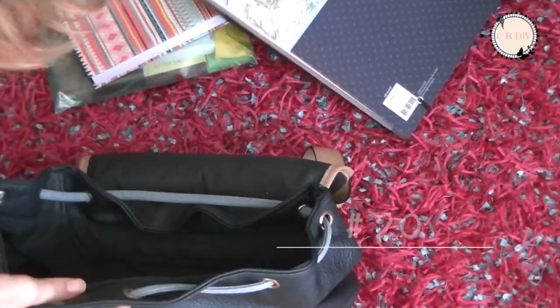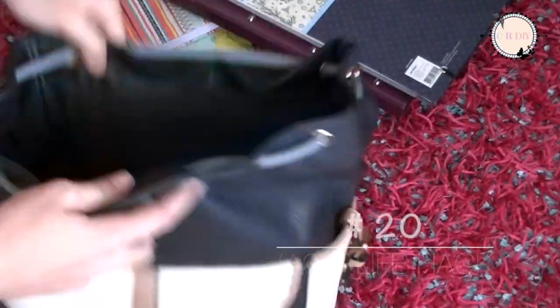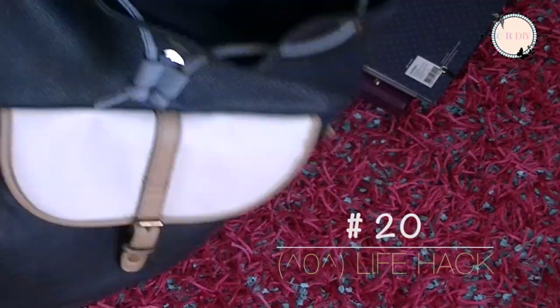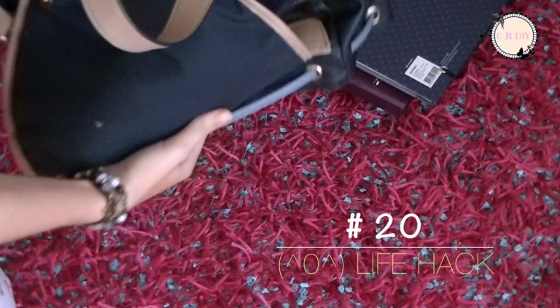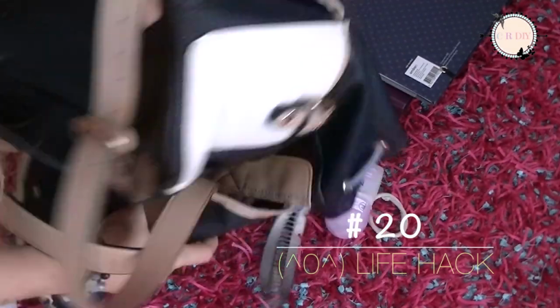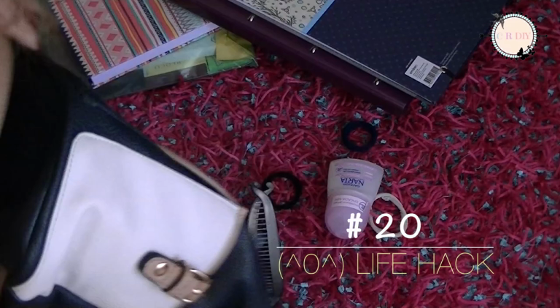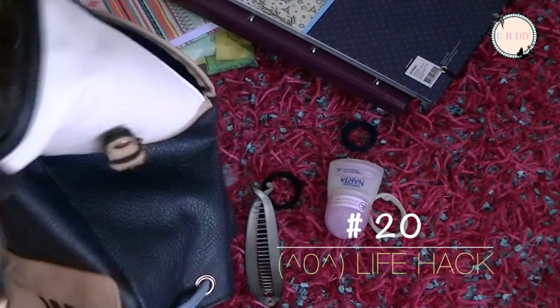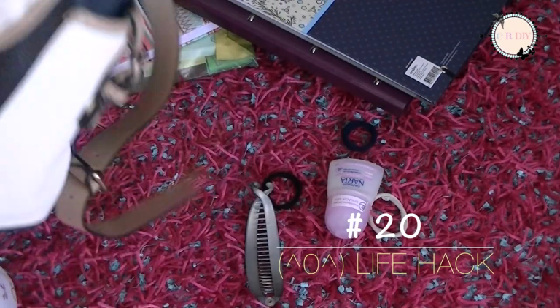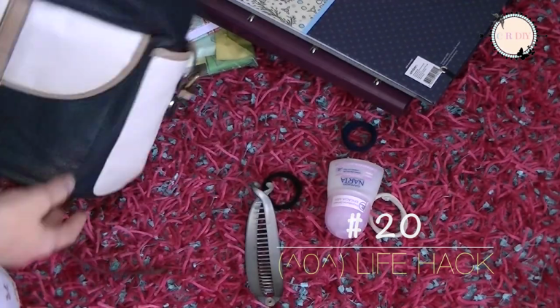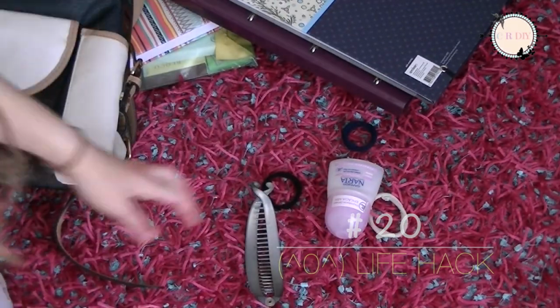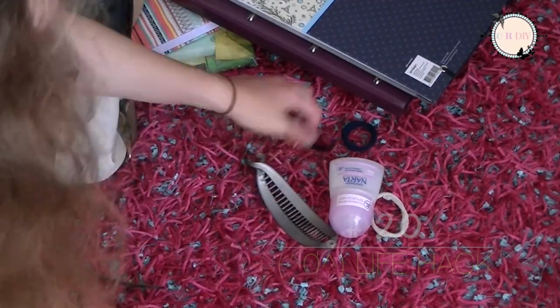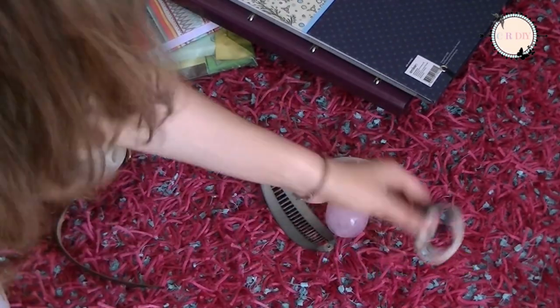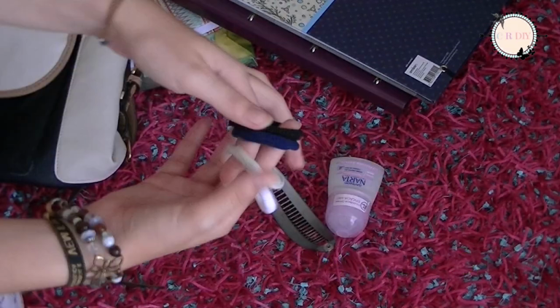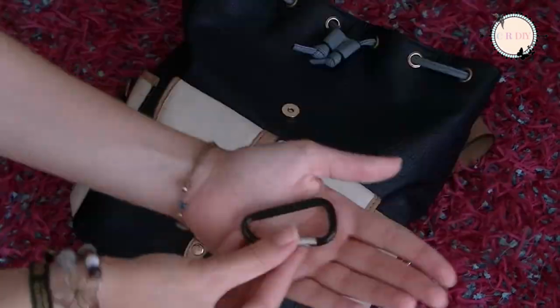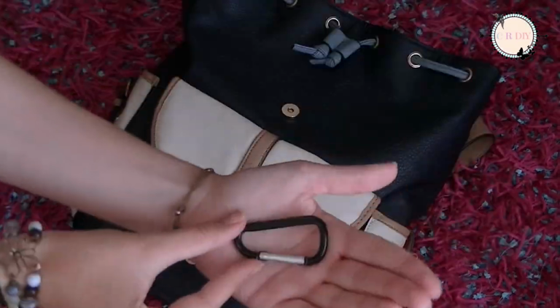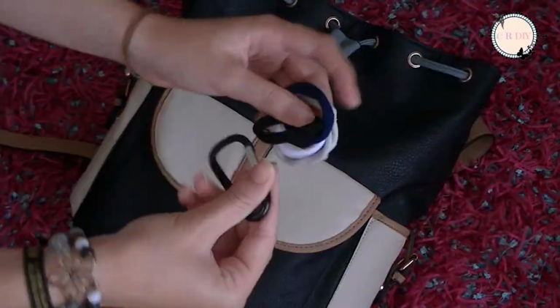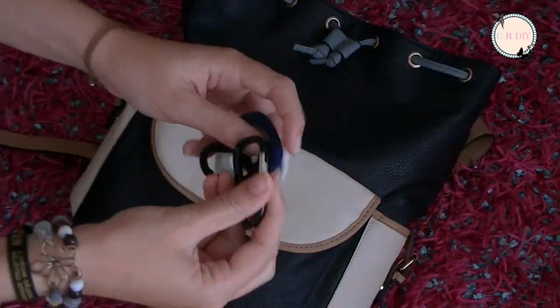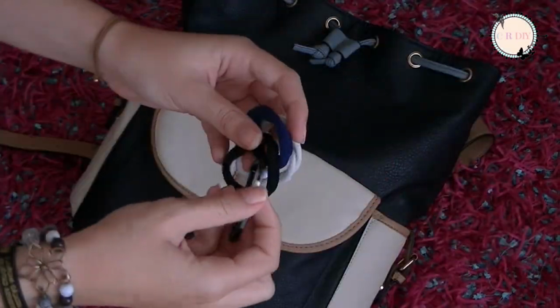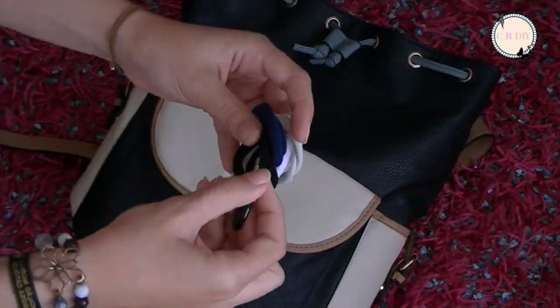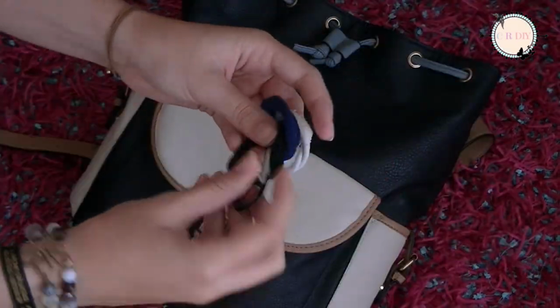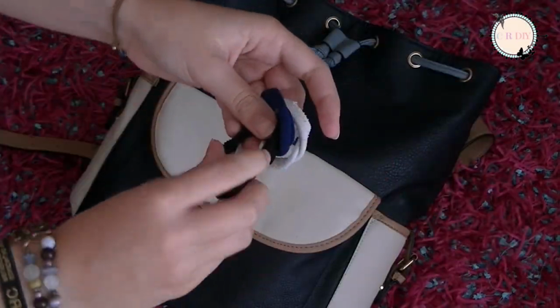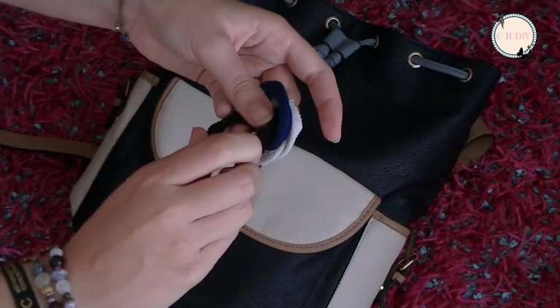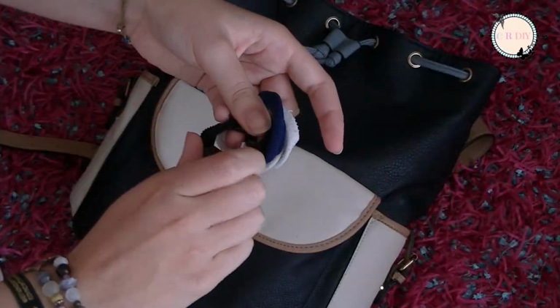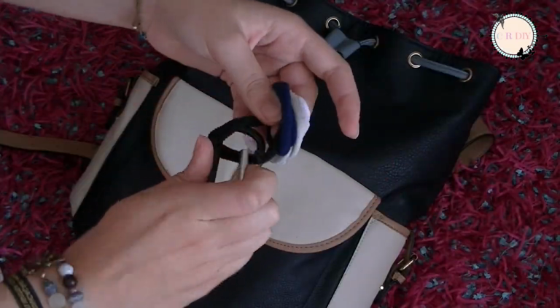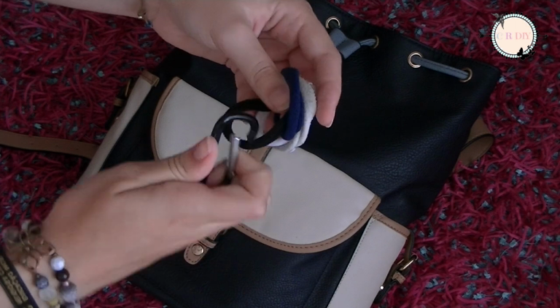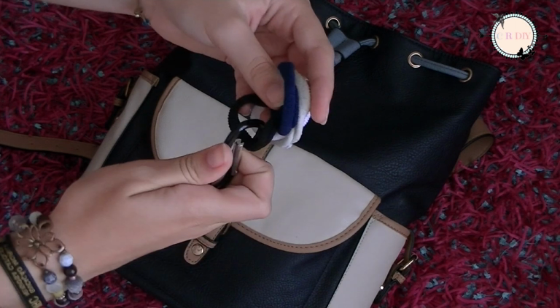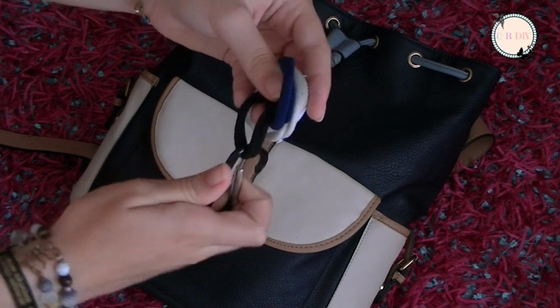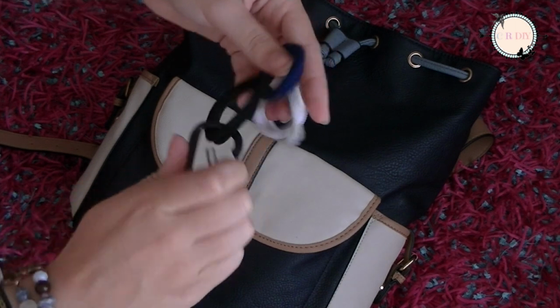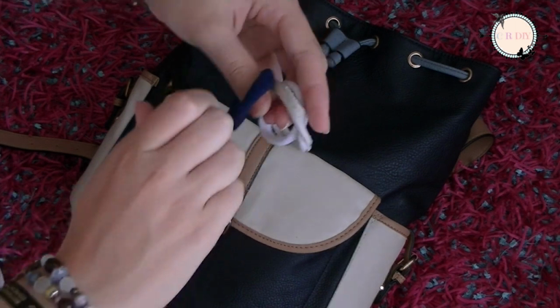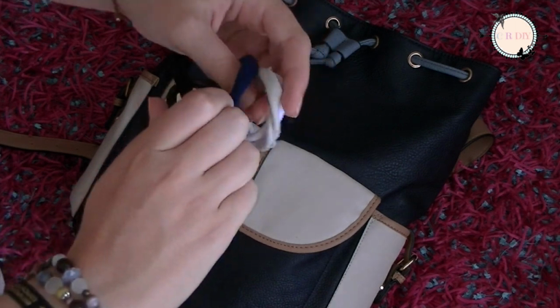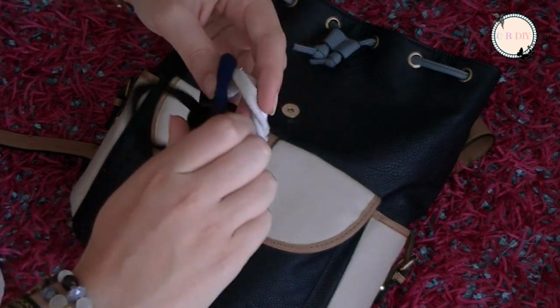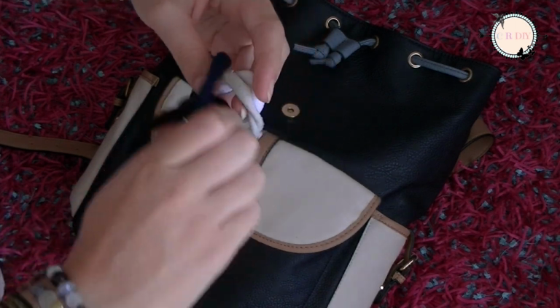Everyone struggles when the elastics are all over the backpack and it's not easy to find them, so take a snap hook and secure them.